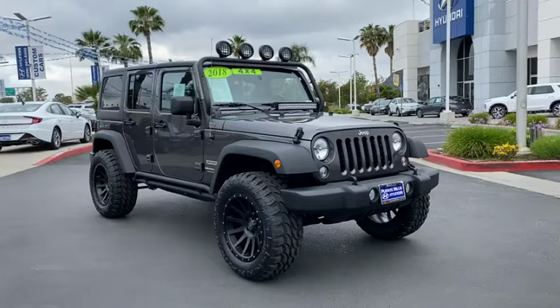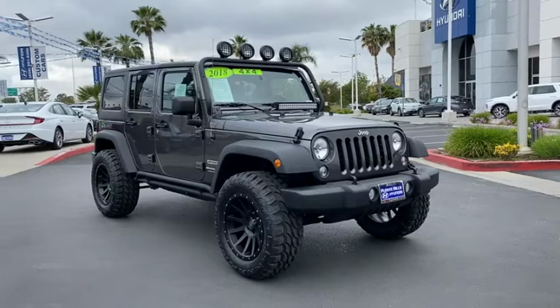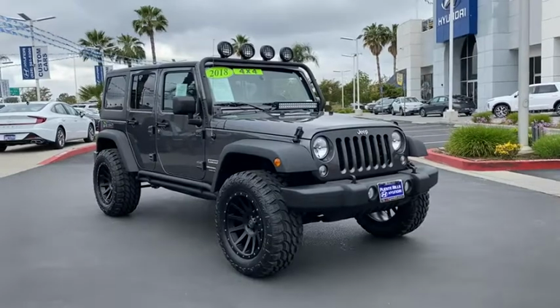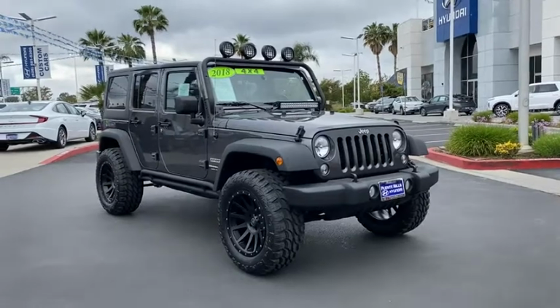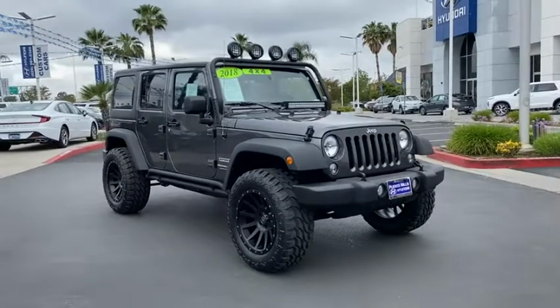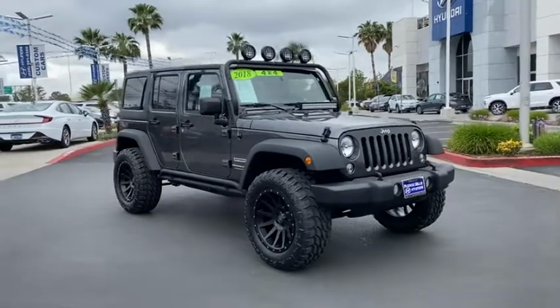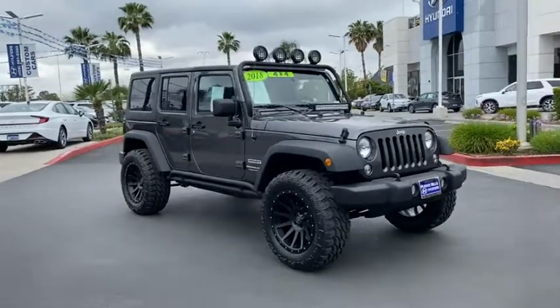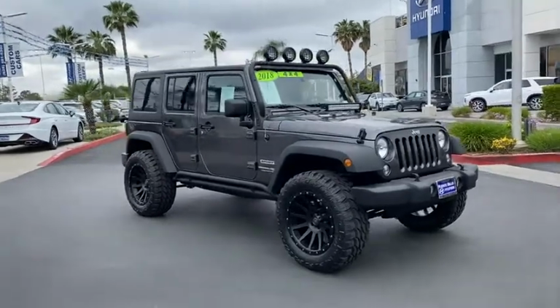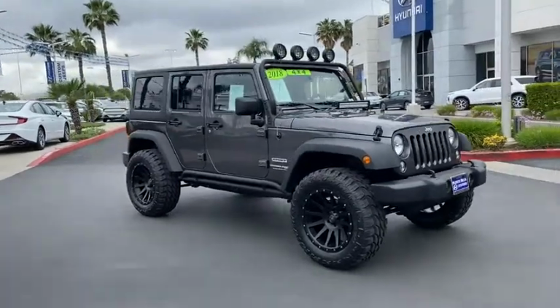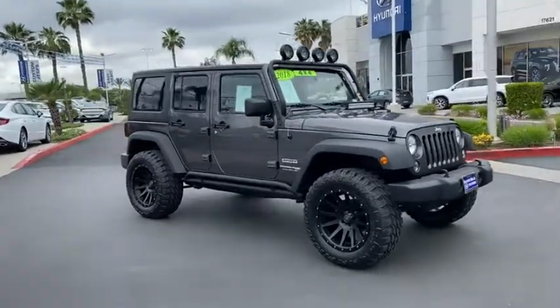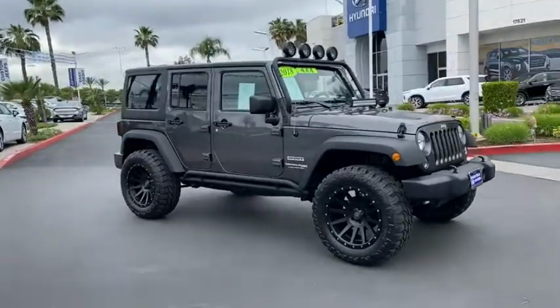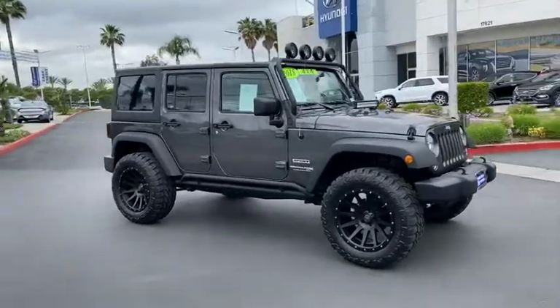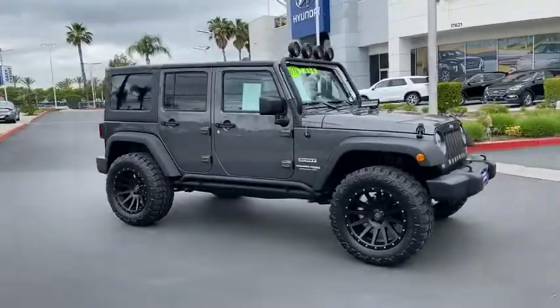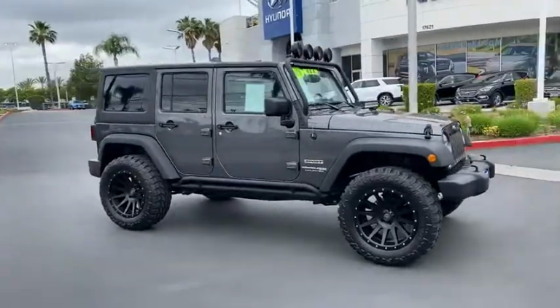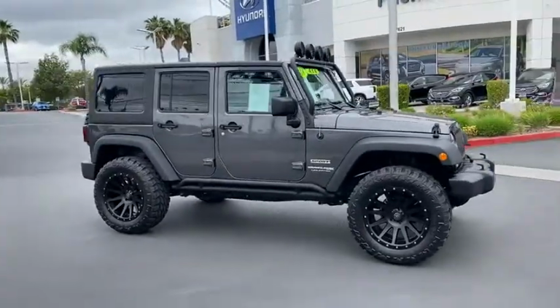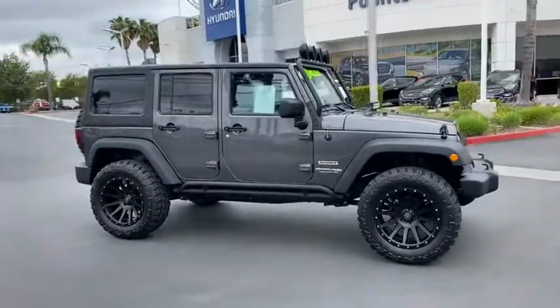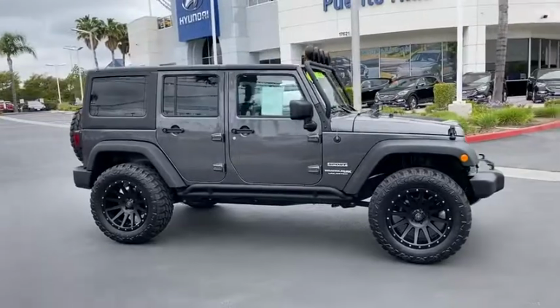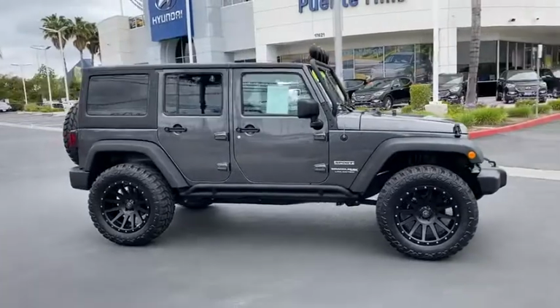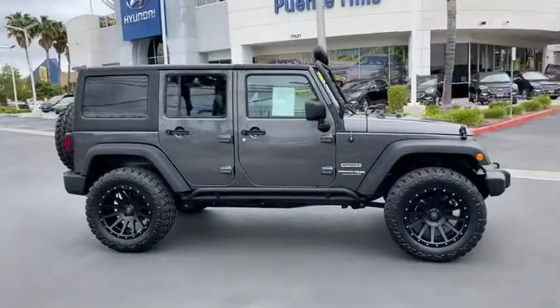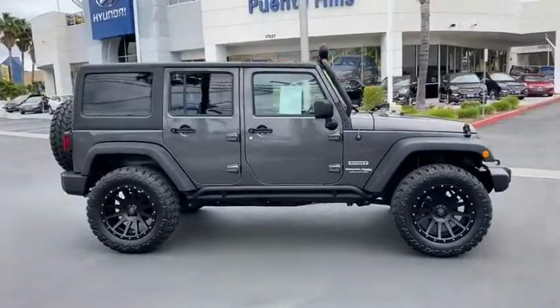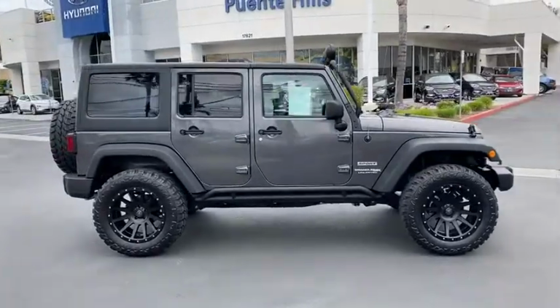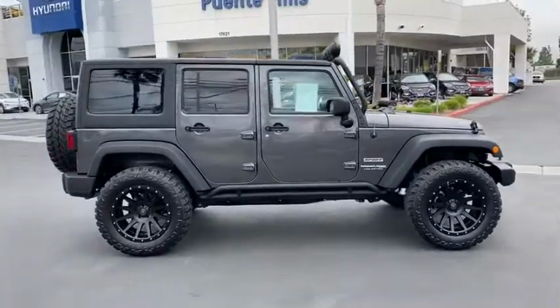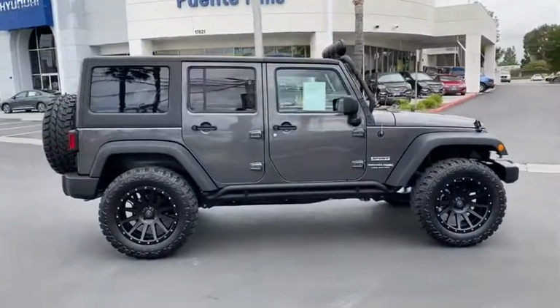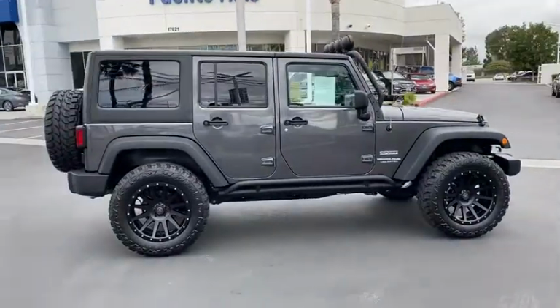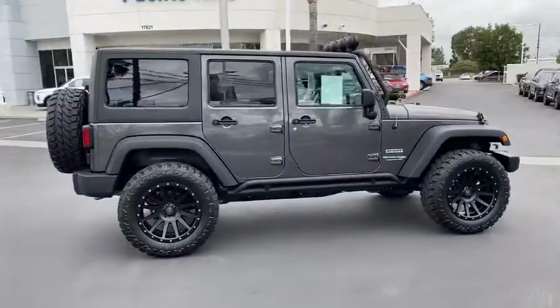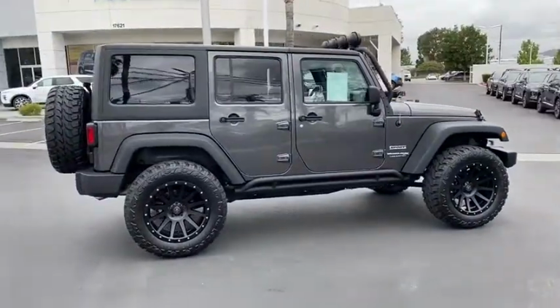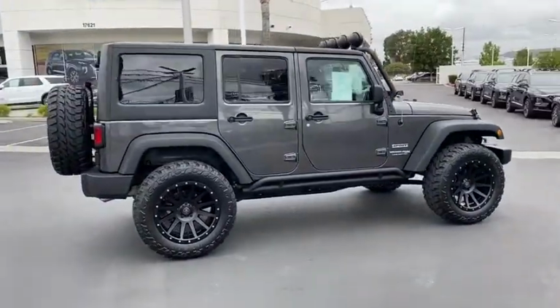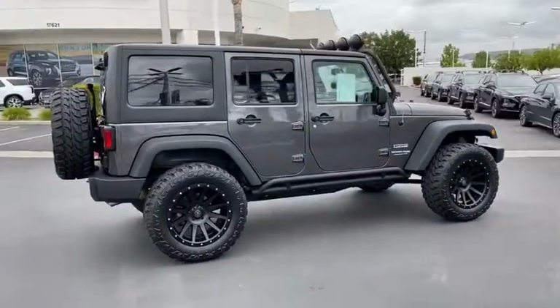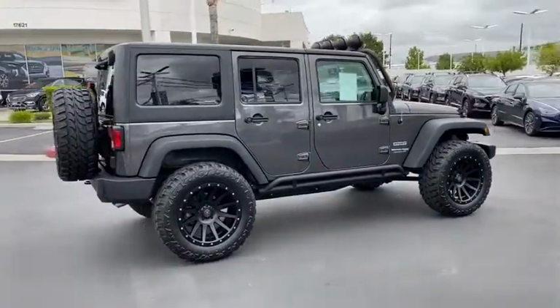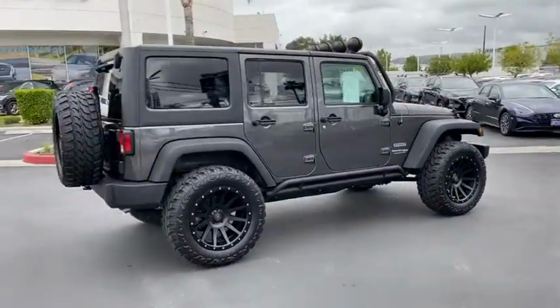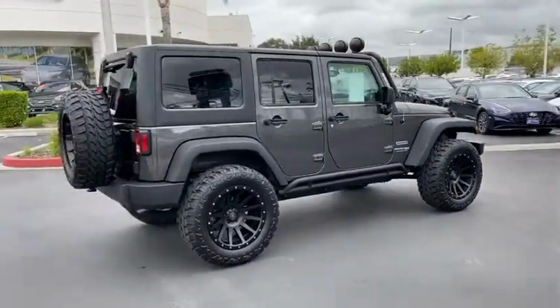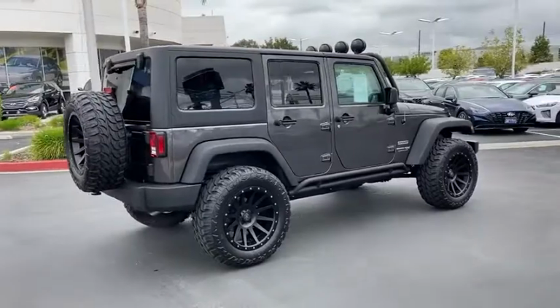Take a ride in the 2018 Jeep Wrangler JK. The Wrangler JK is built with adventure in mind. Its rugged style is paired perfectly with power and performance.